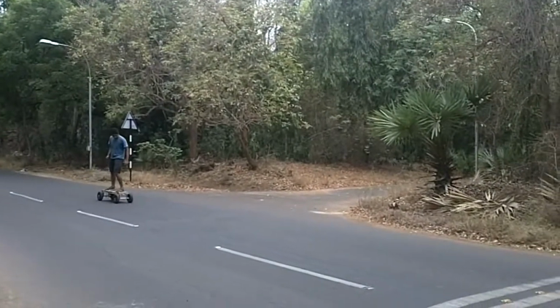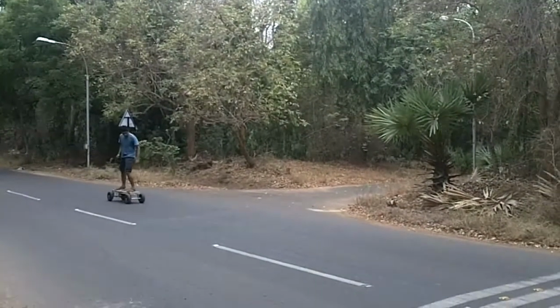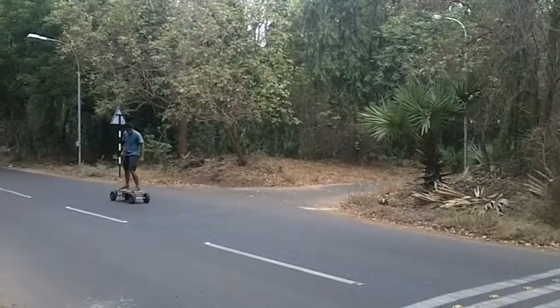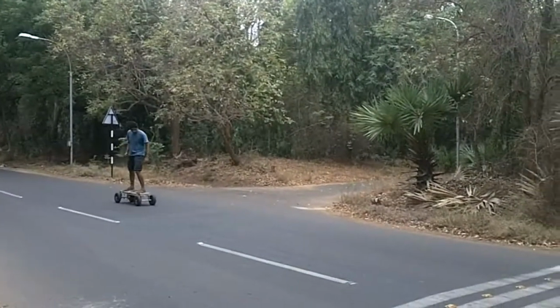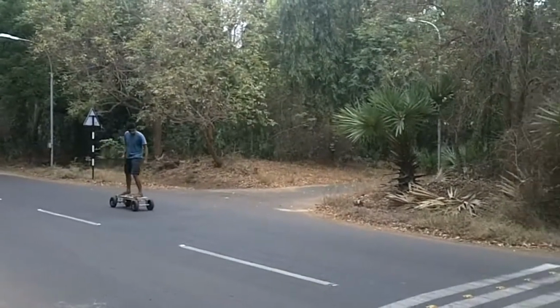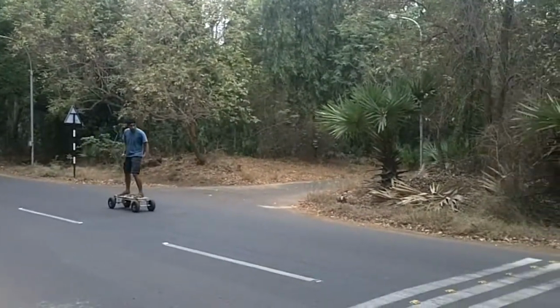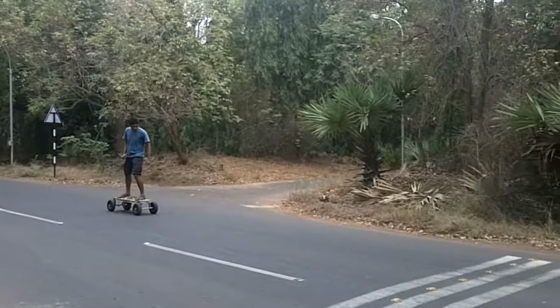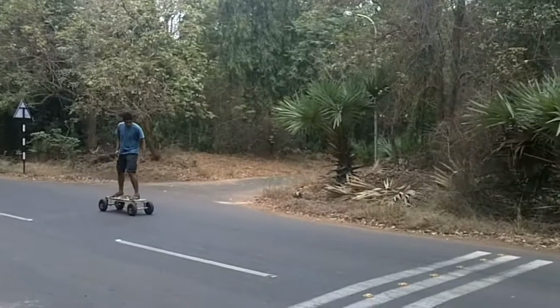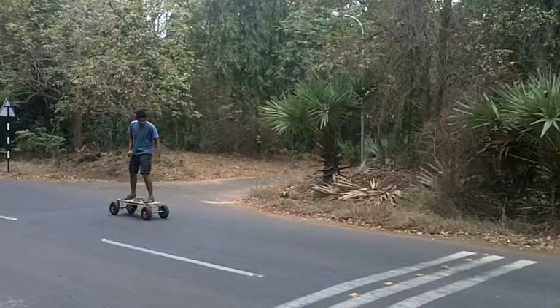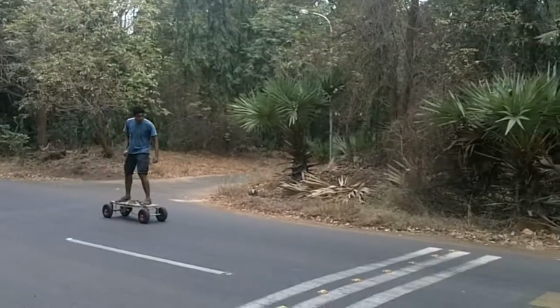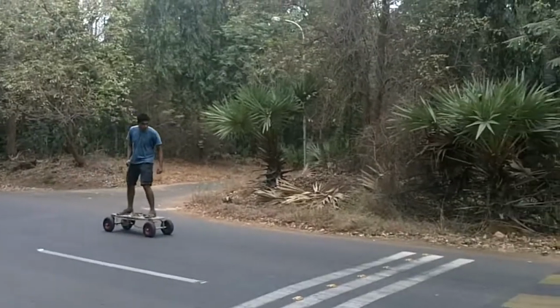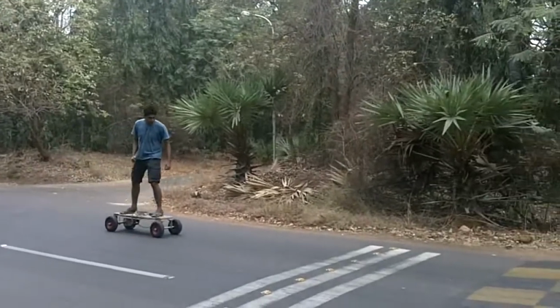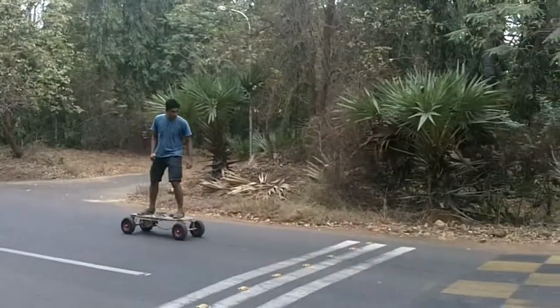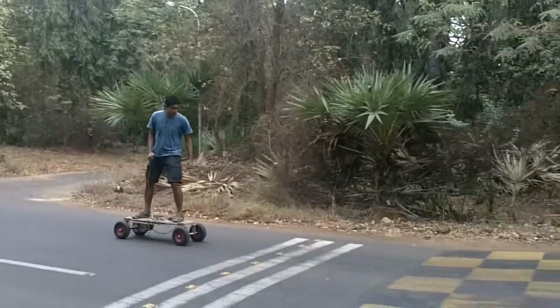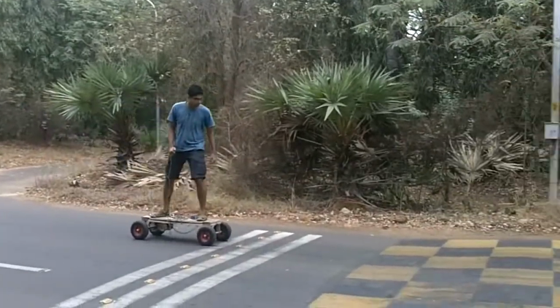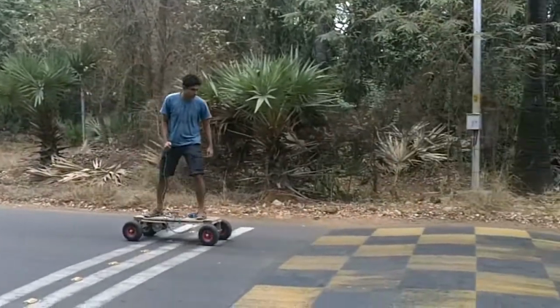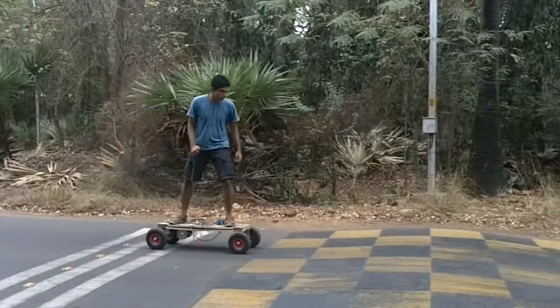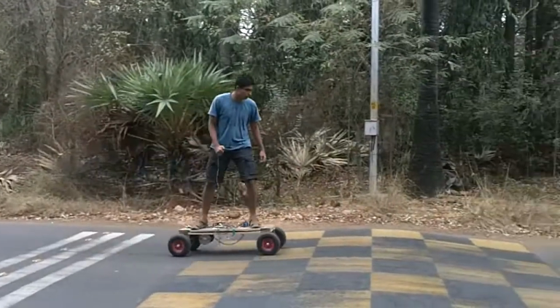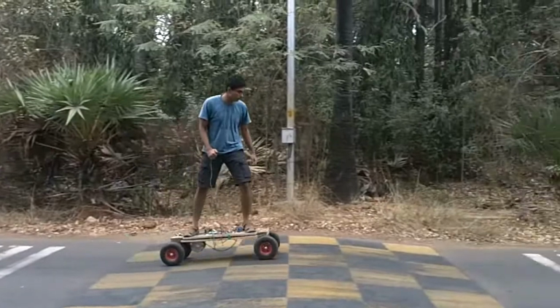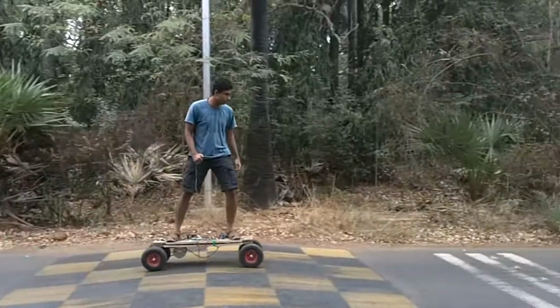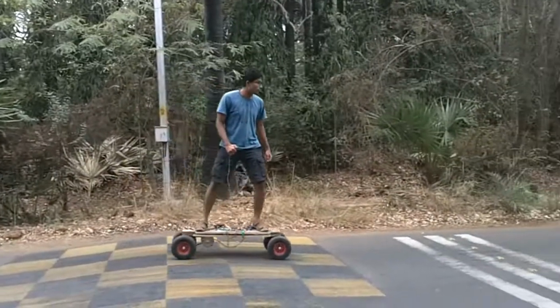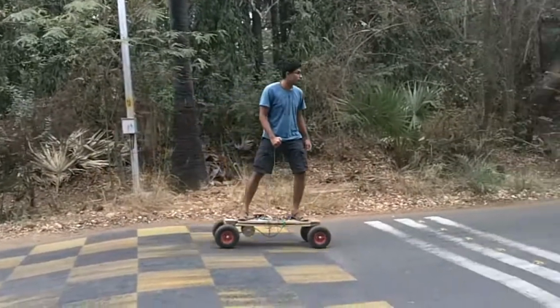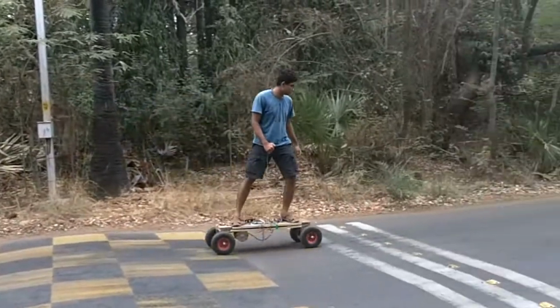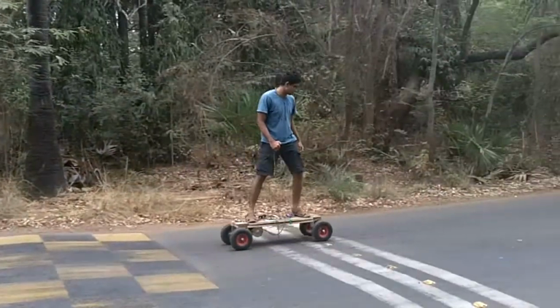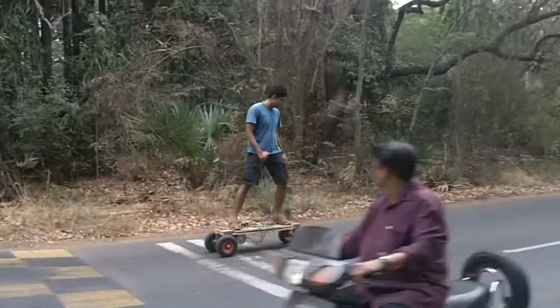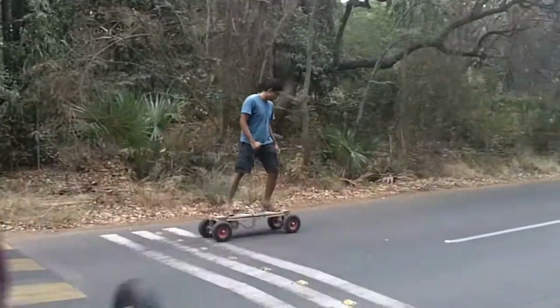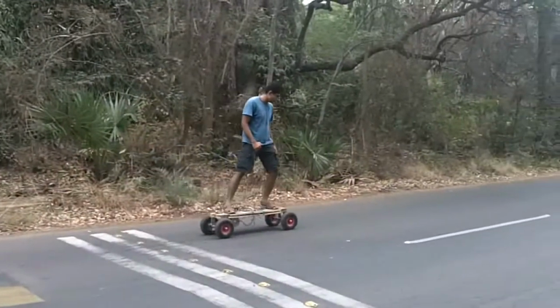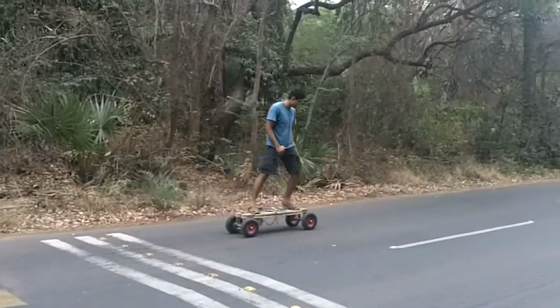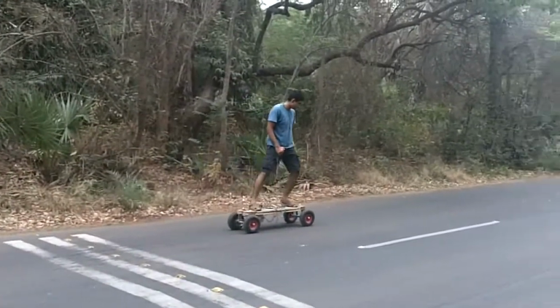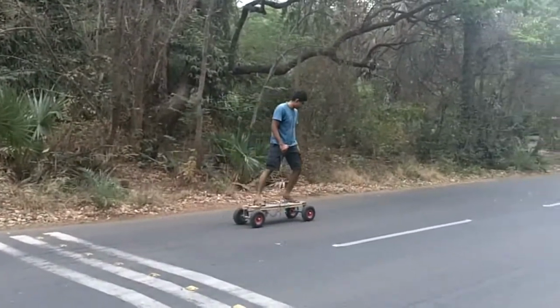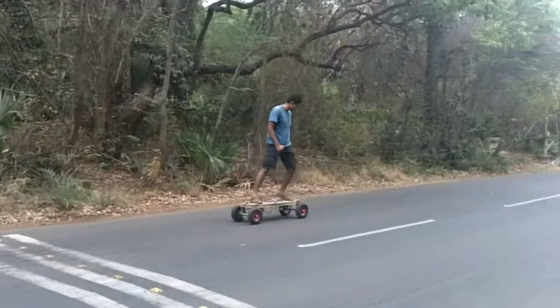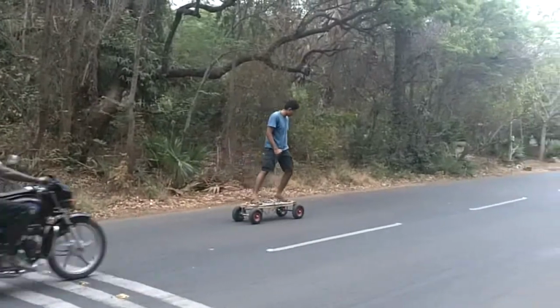It's an electric skateboard but it's intuitive. What this means is that the magic carpet has no controller like usual electric skateboards. On a magic carpet, the rider is the controller. Let me show you how.